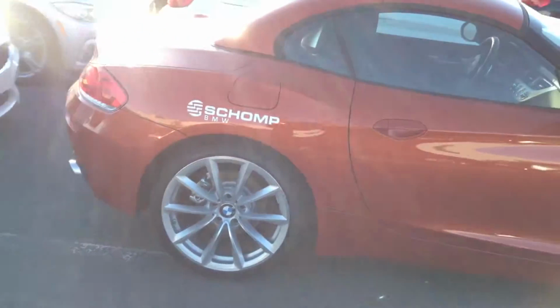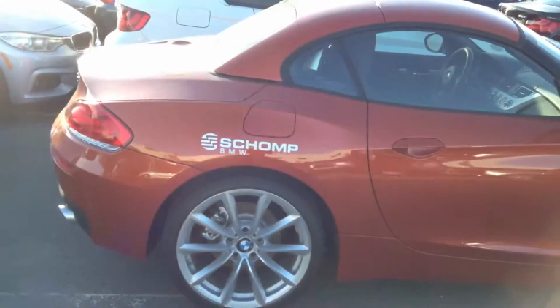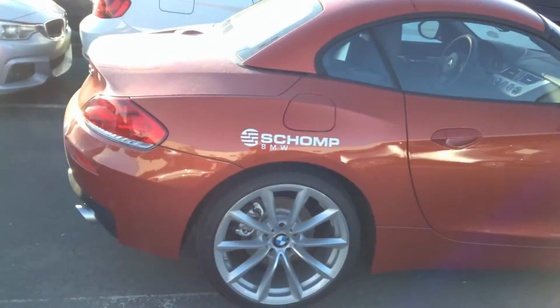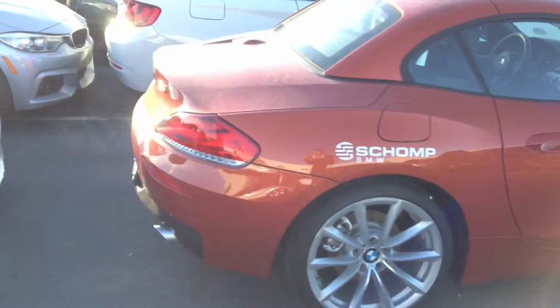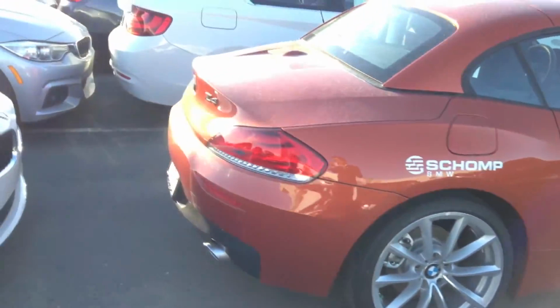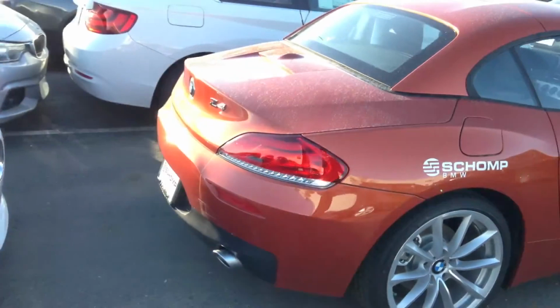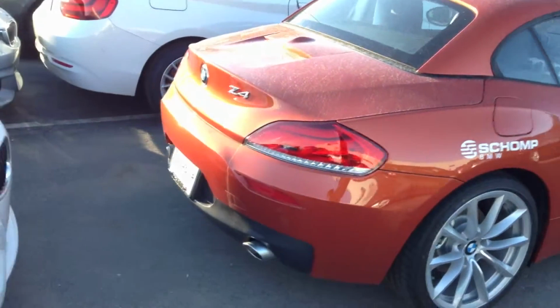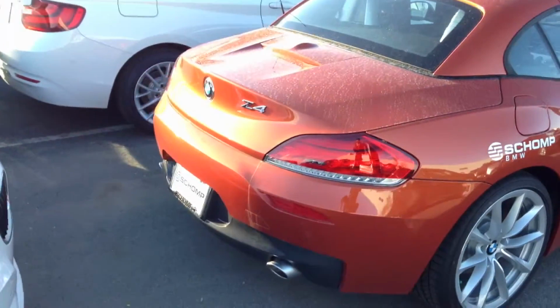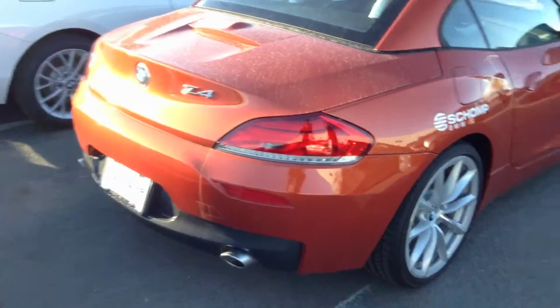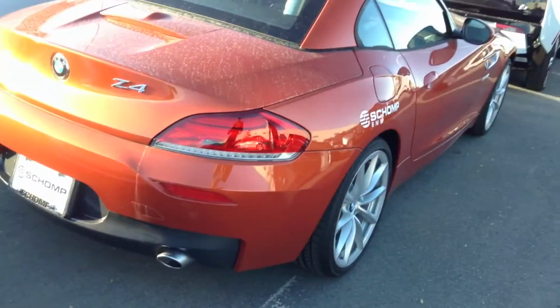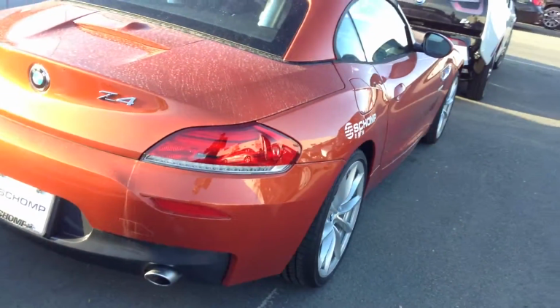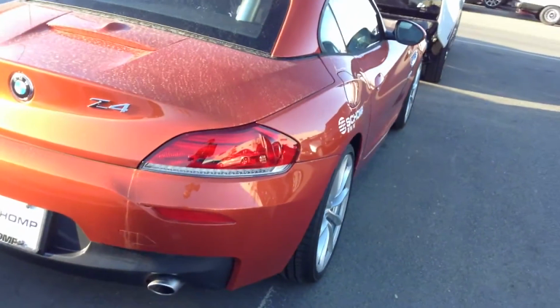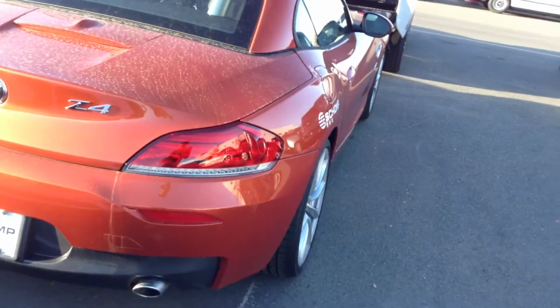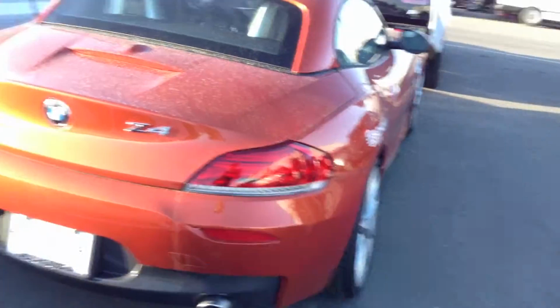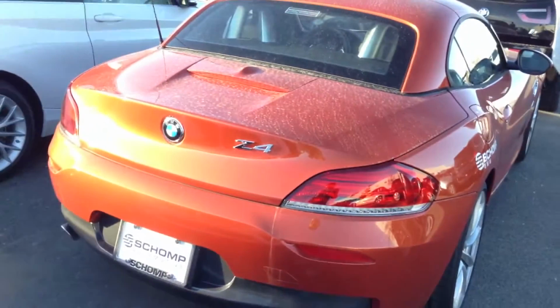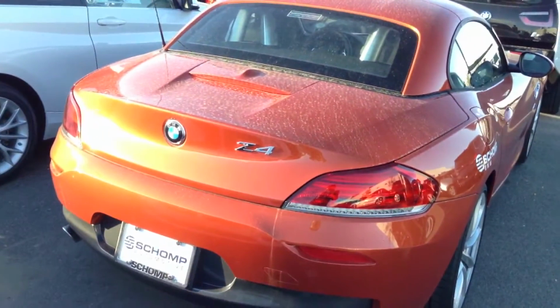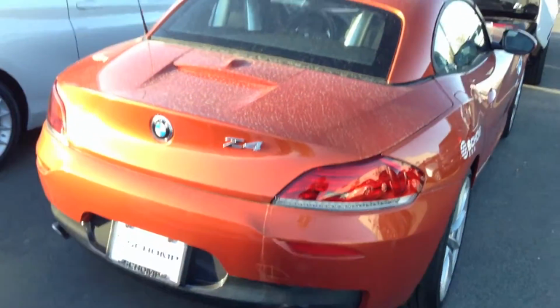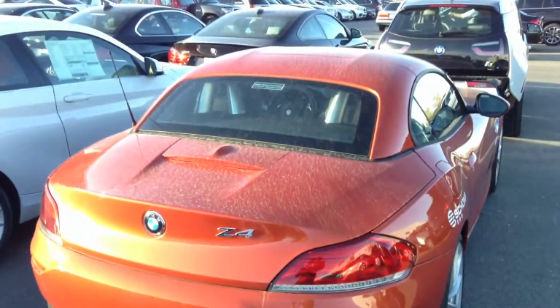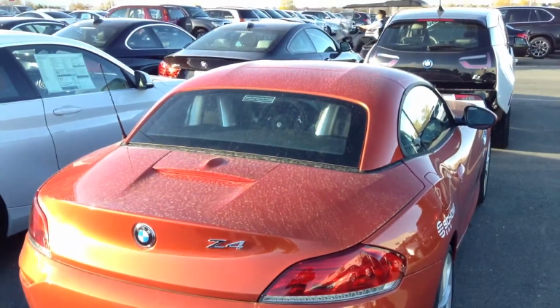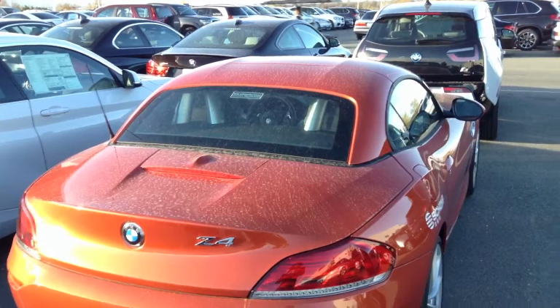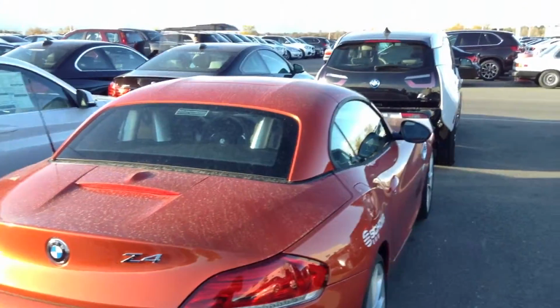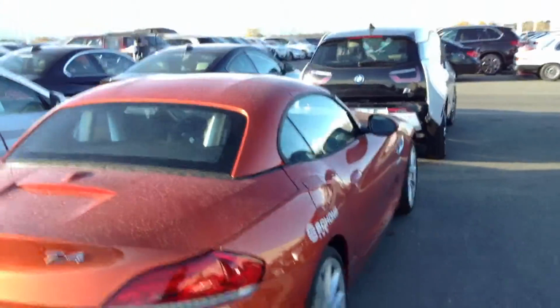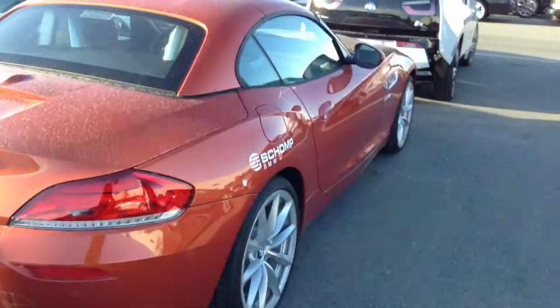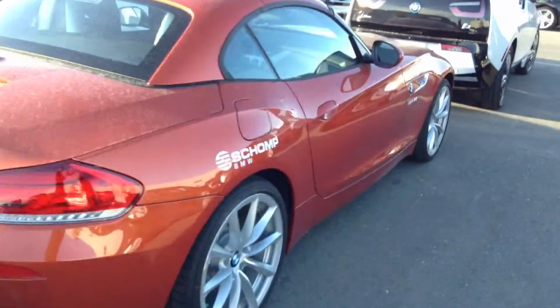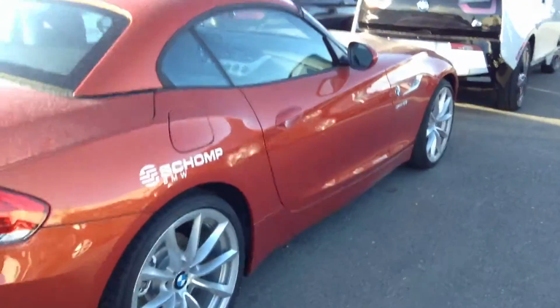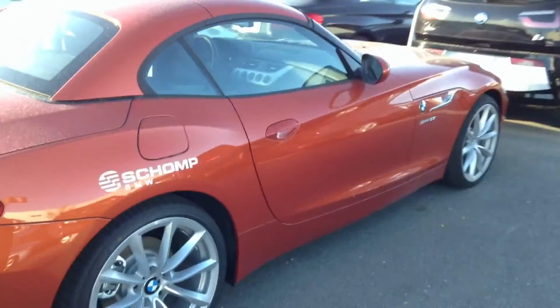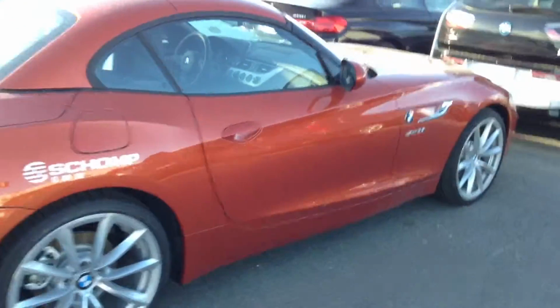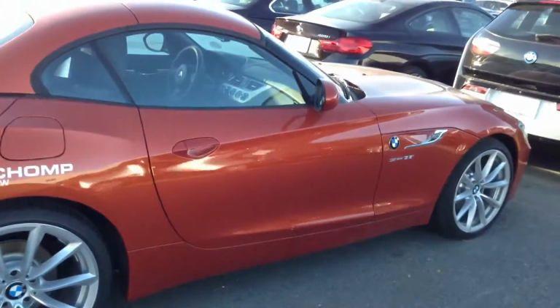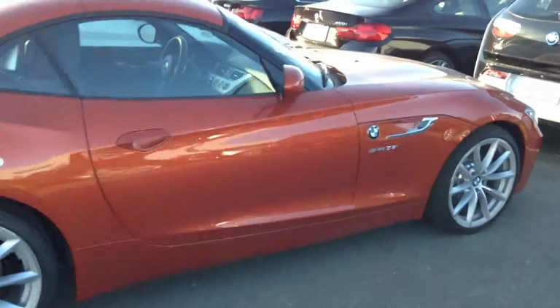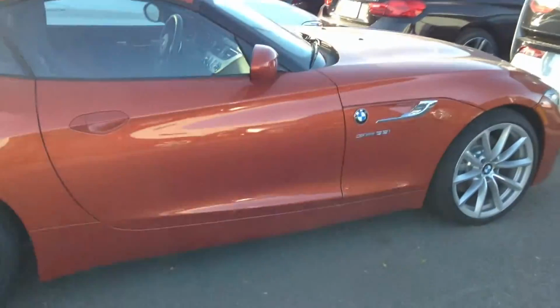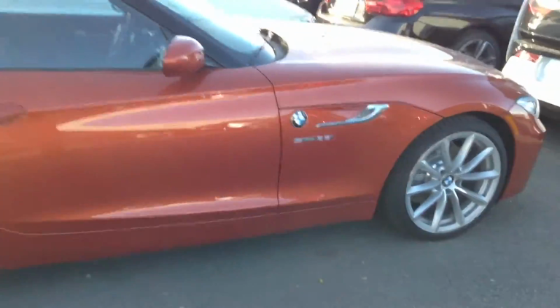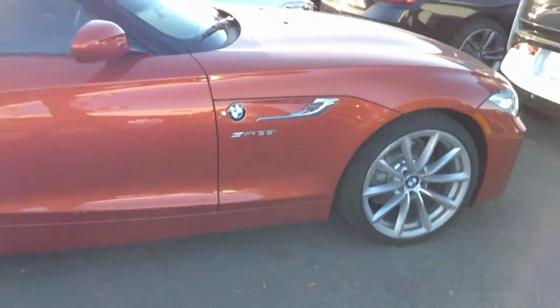This one is the 35 S drive rear wheel drive turbocharged inline 6 hardtop convertible. I'd love to answer any questions you might have about it.